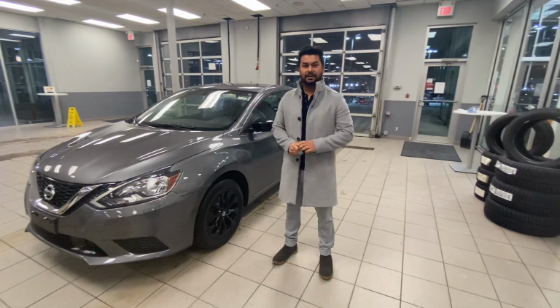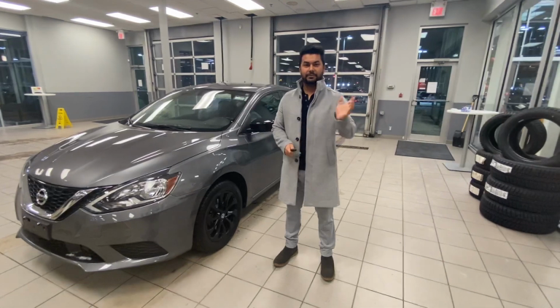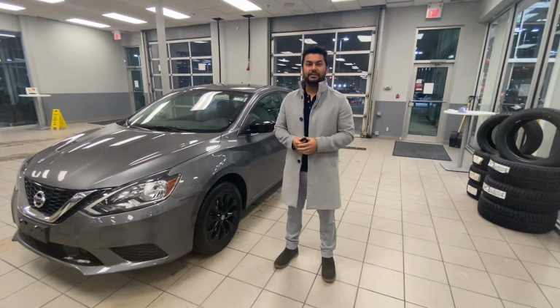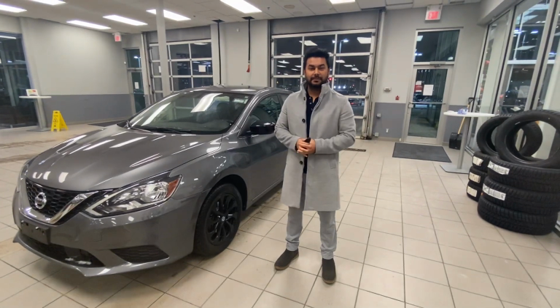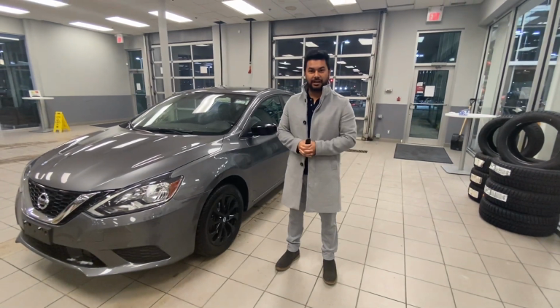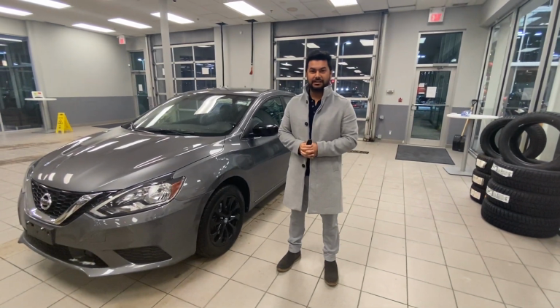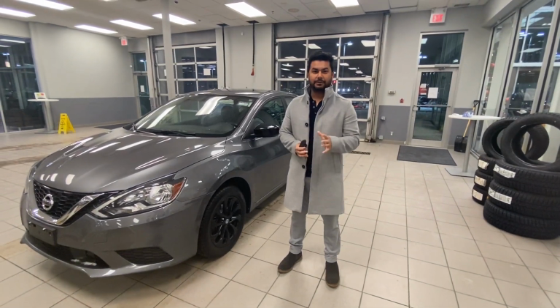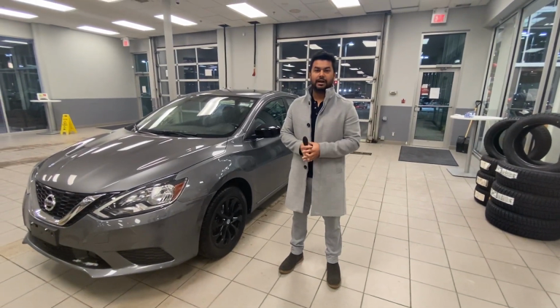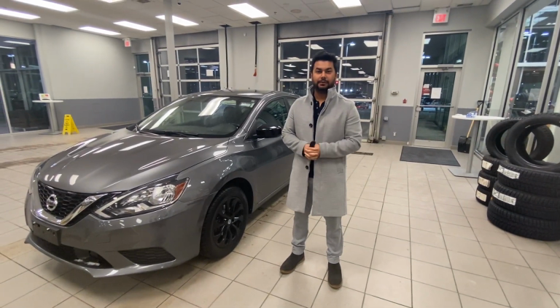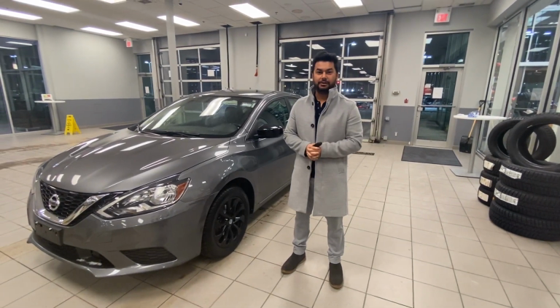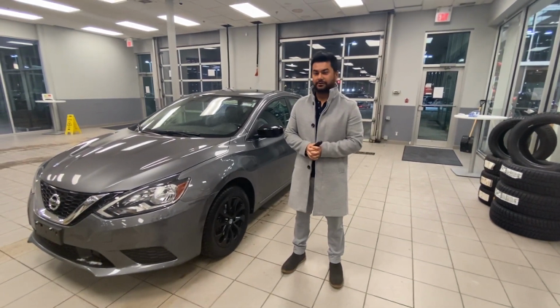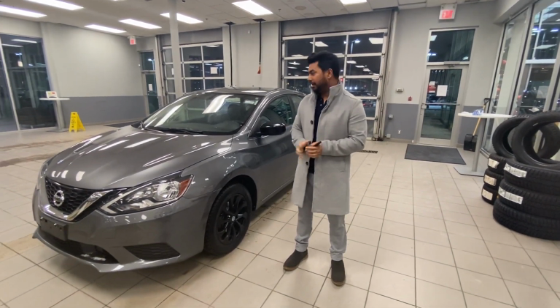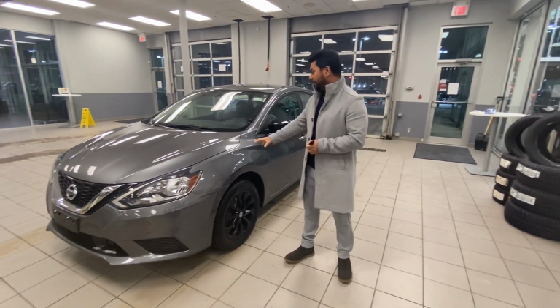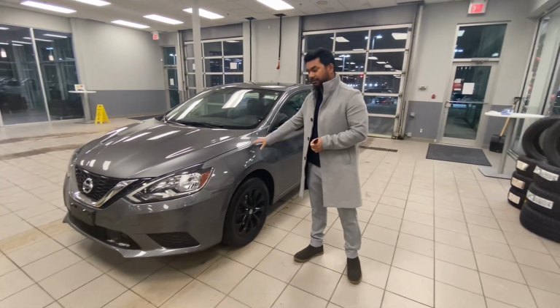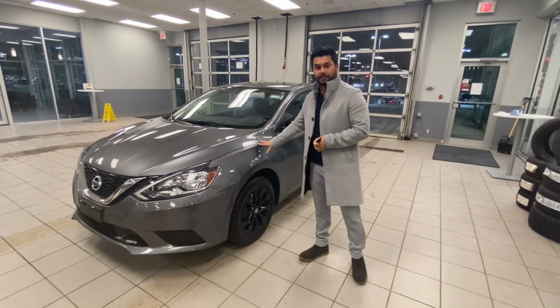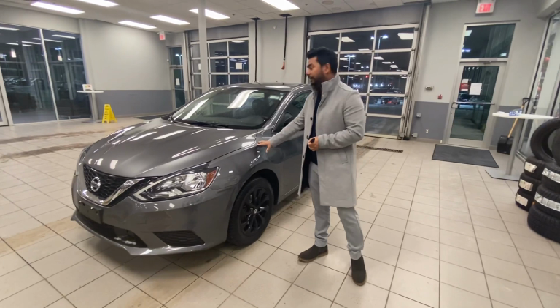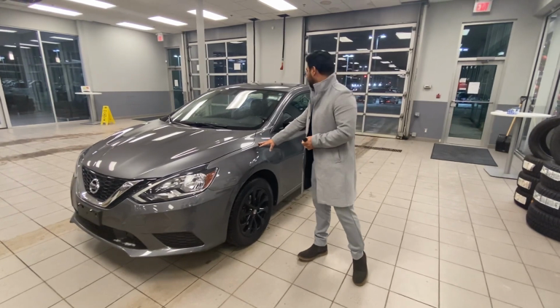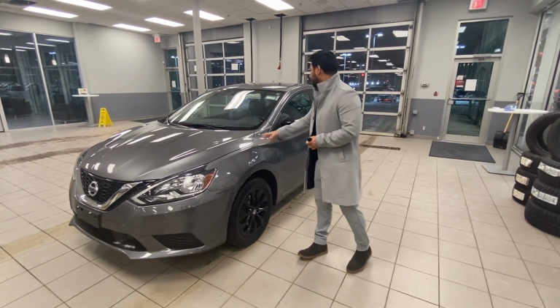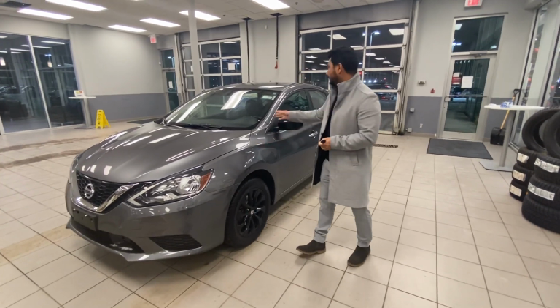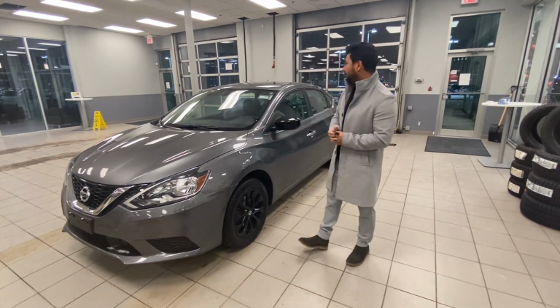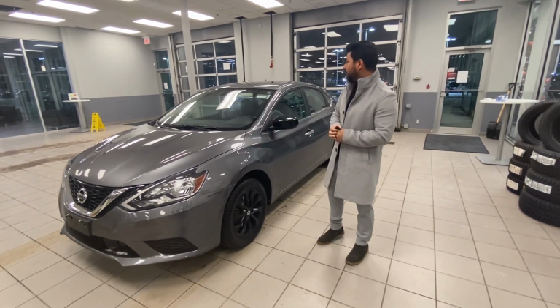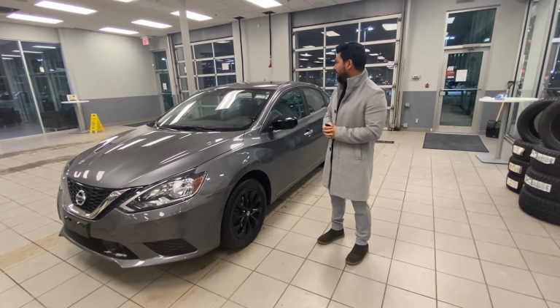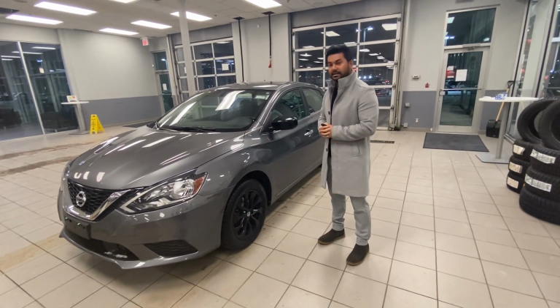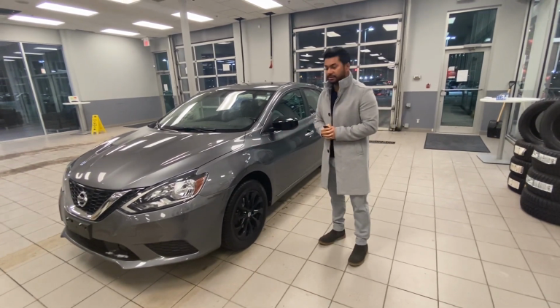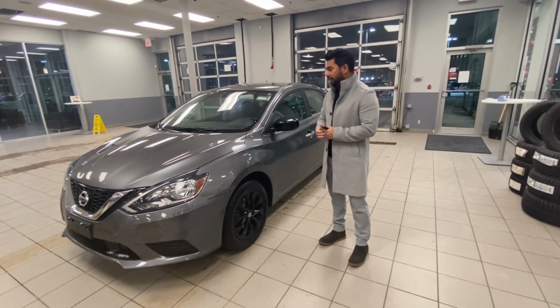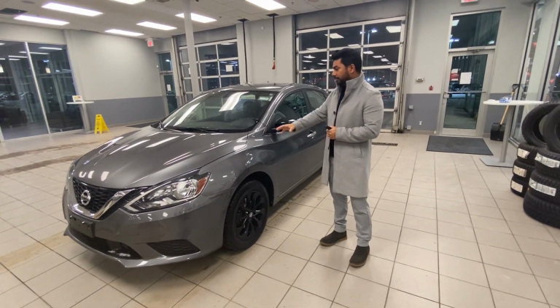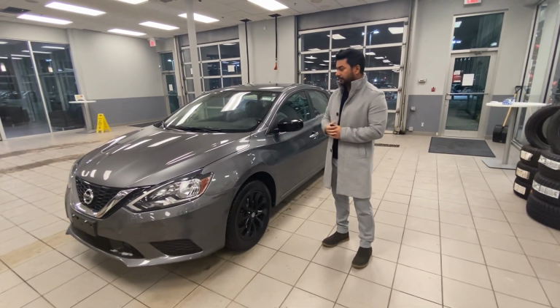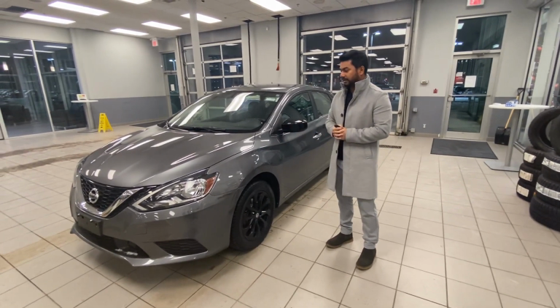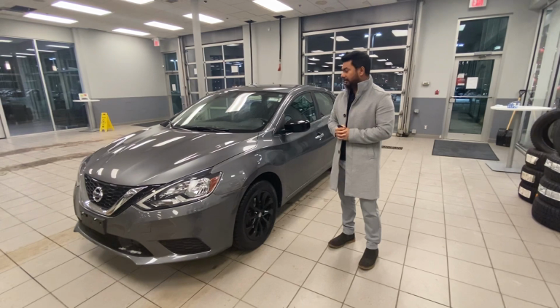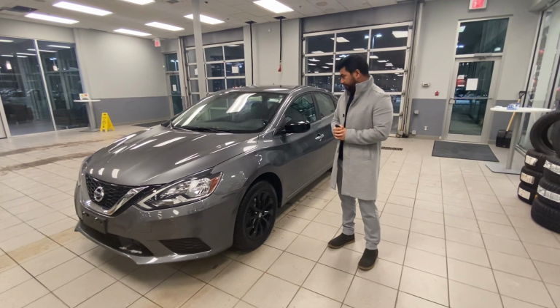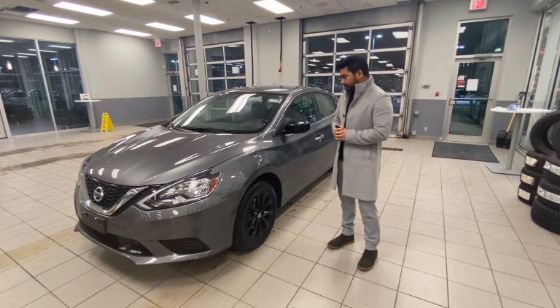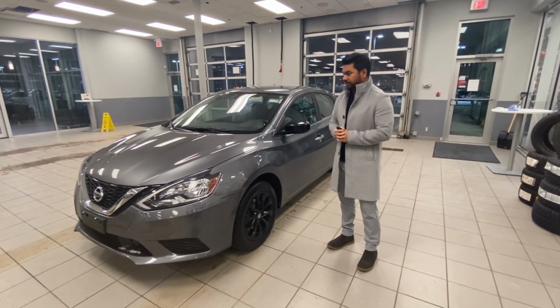Hey Pratih, it's Matt Bain with Aliza and I'm the one helping you find your next ride. This is the option we were talking about. This is a 2018 Nissan Sentra, beautiful gun metallic exterior.